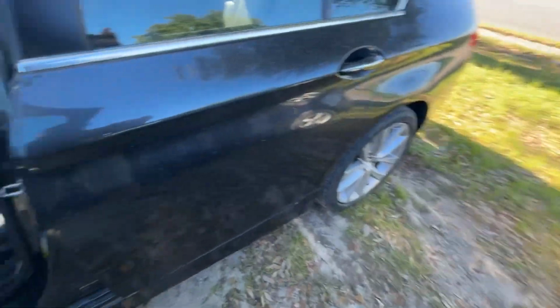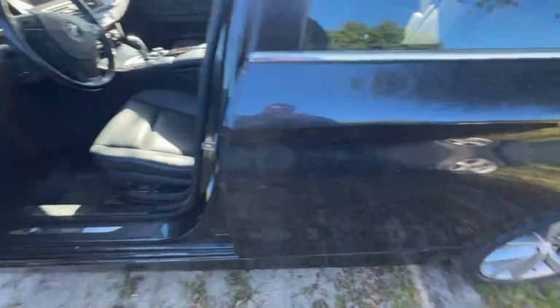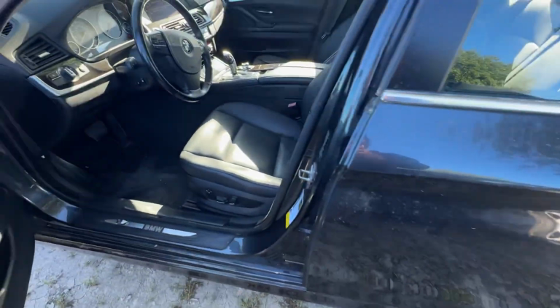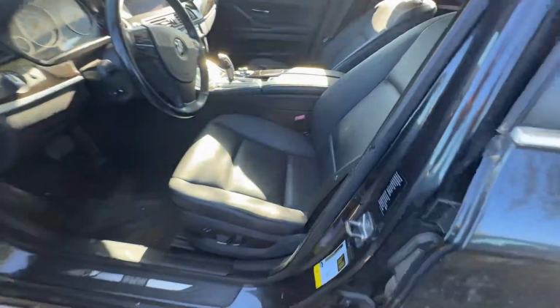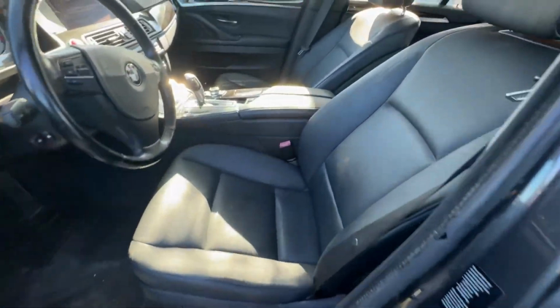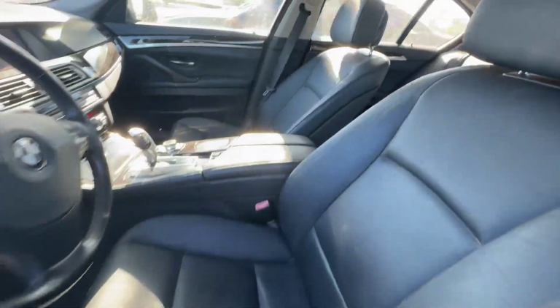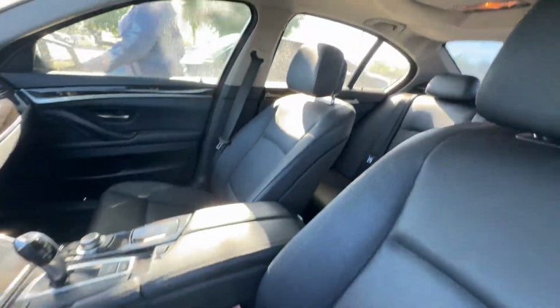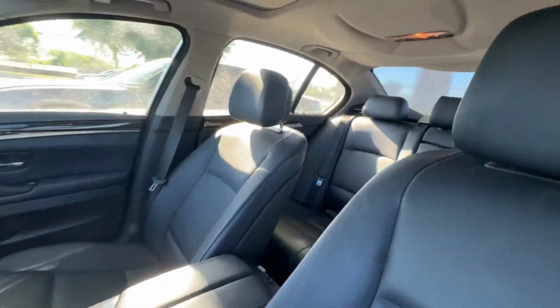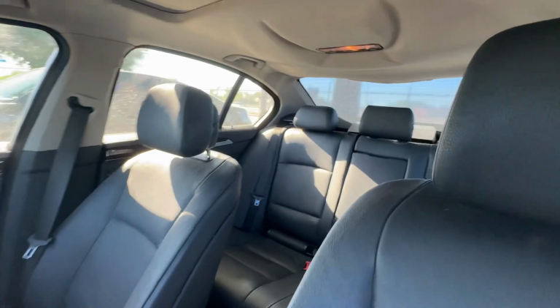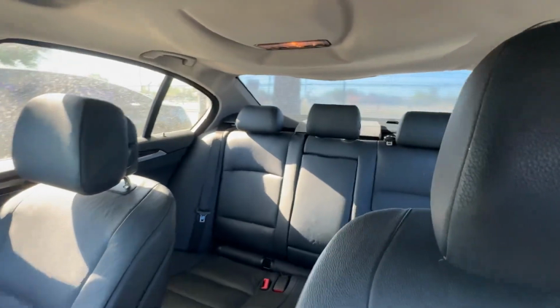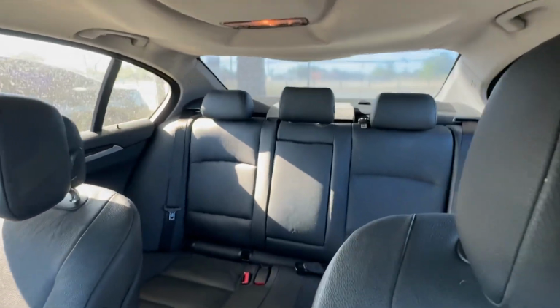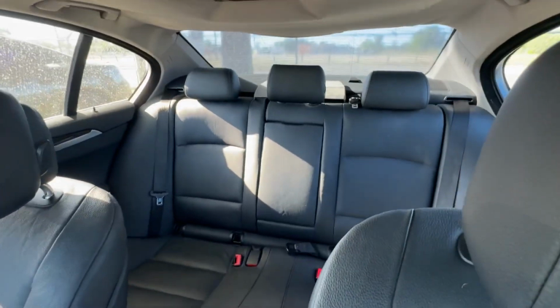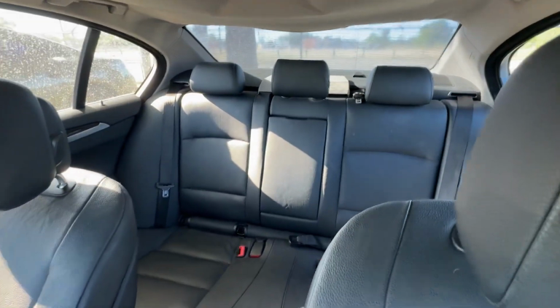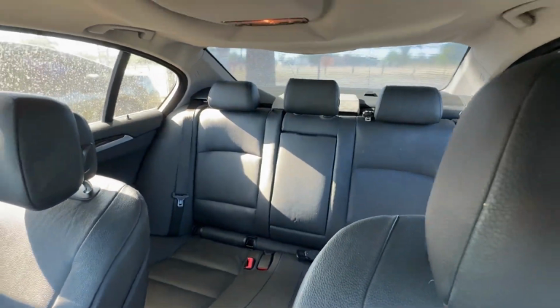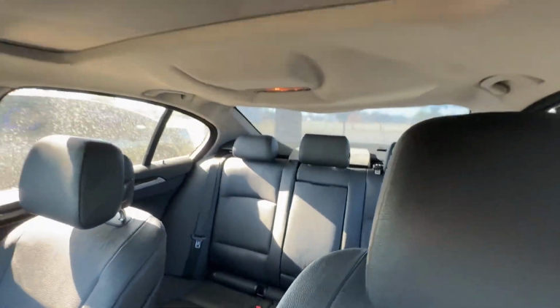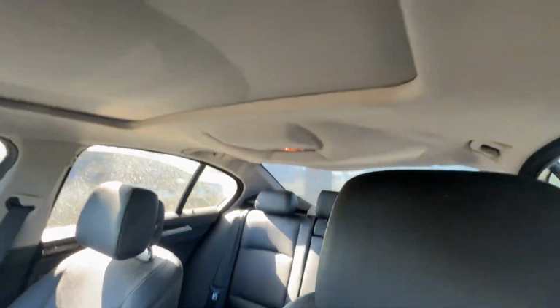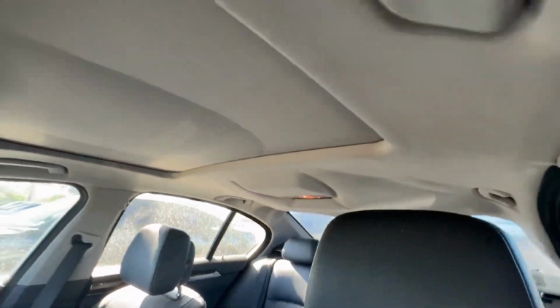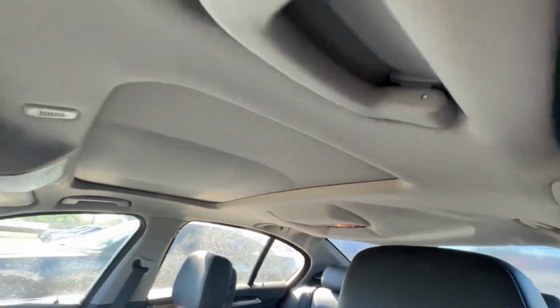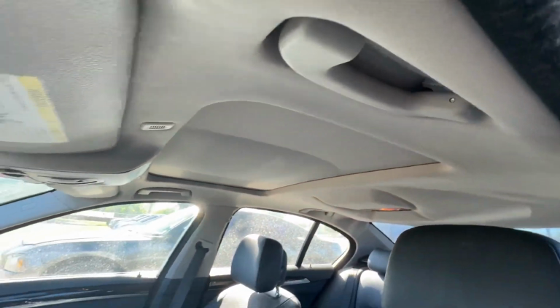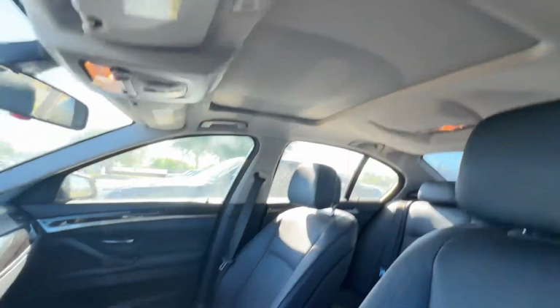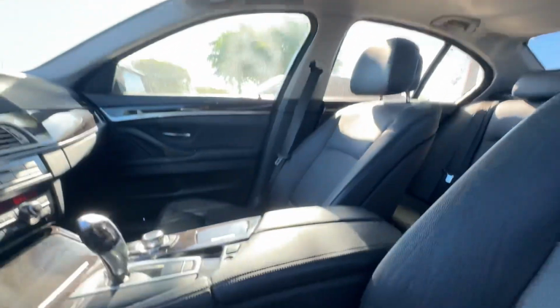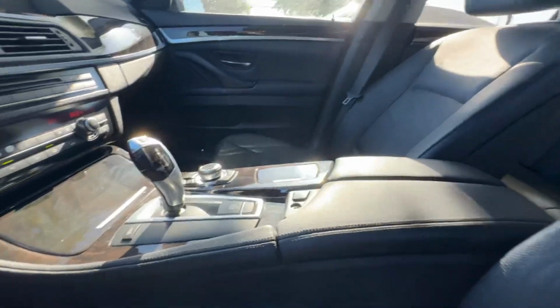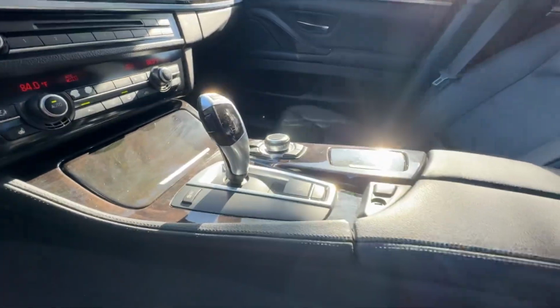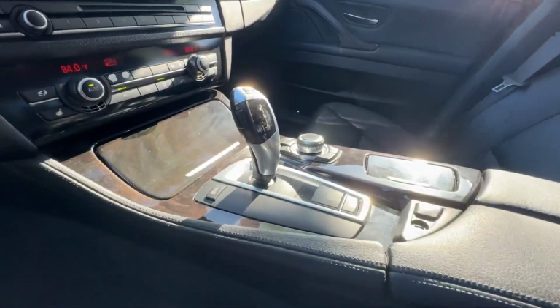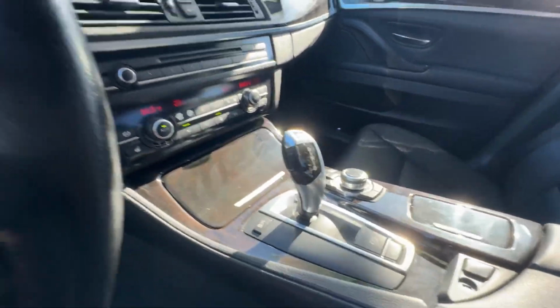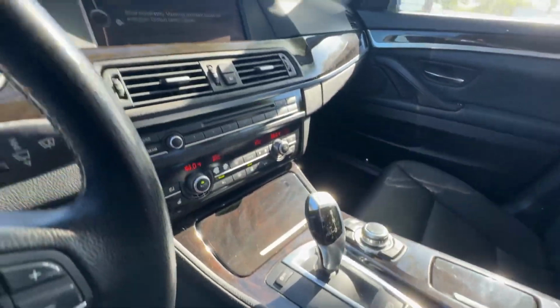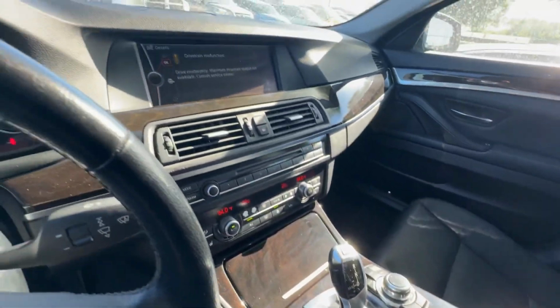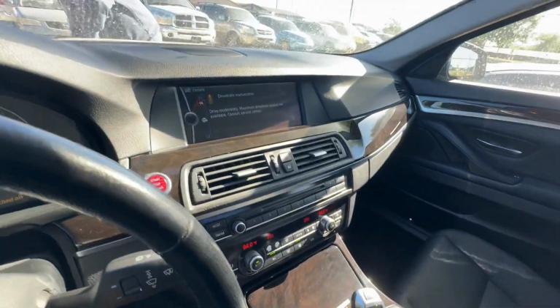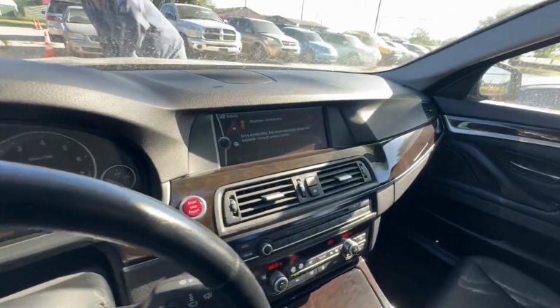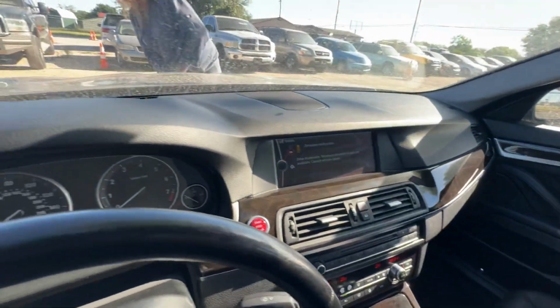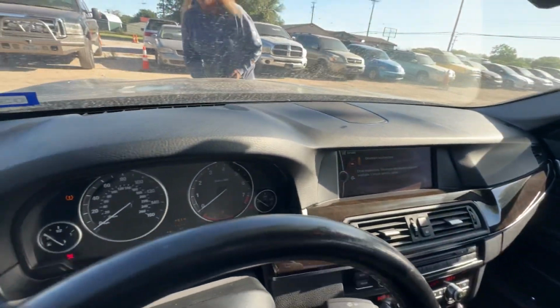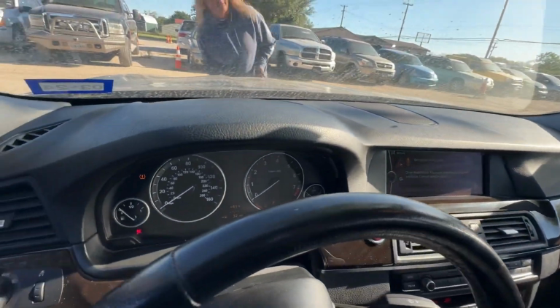On the interior, black leather. Headliner looks good. Automatic transmission. Dash is clean.